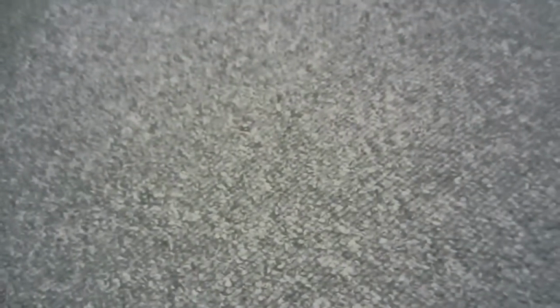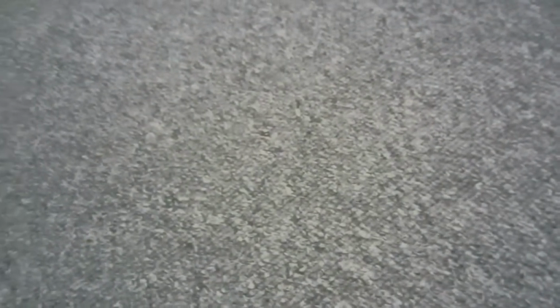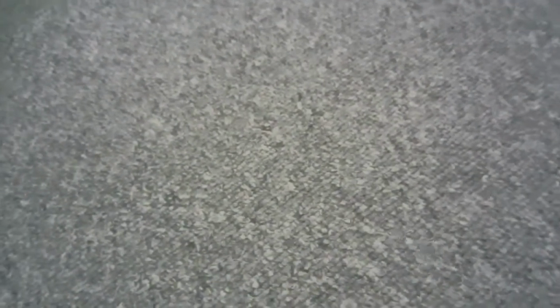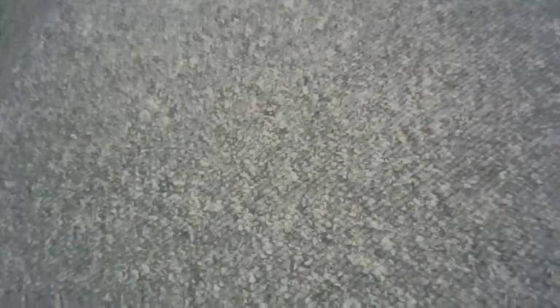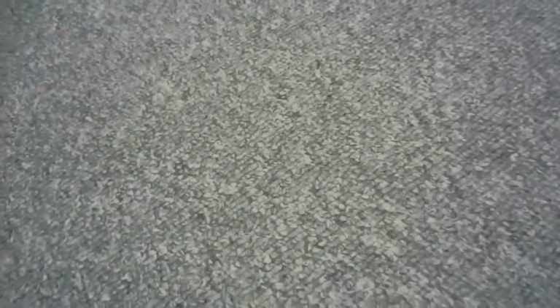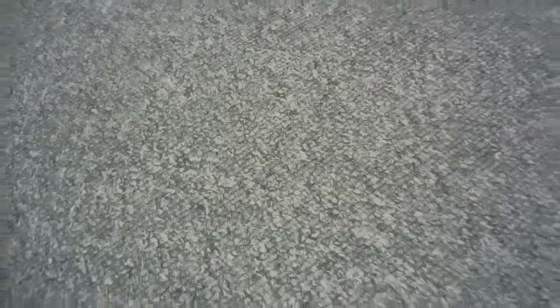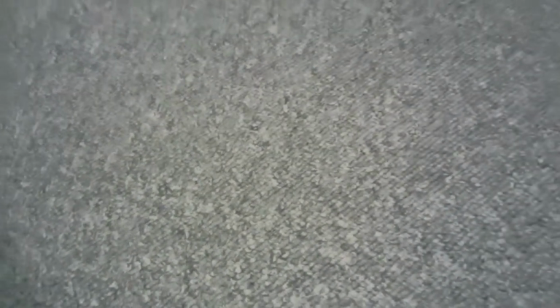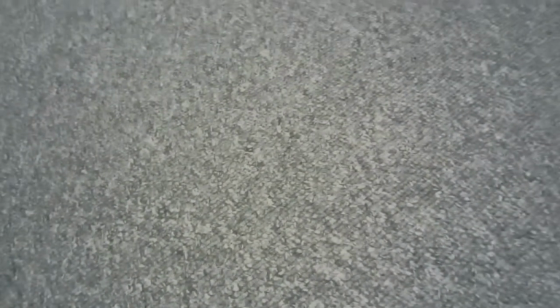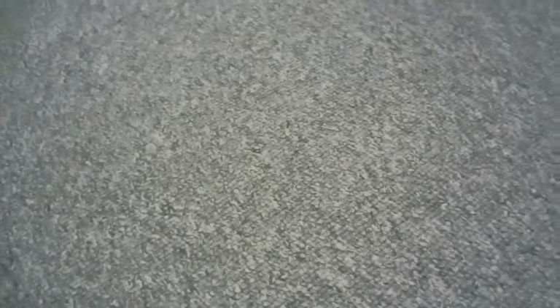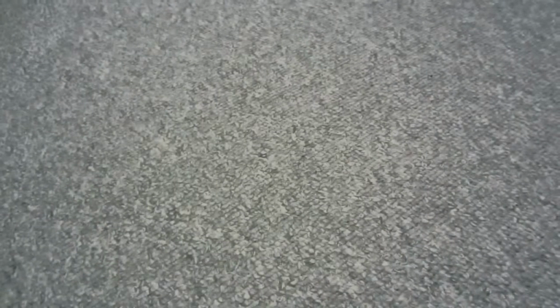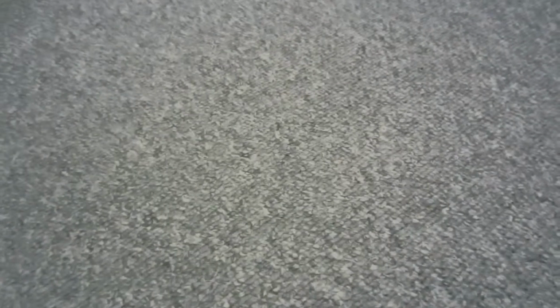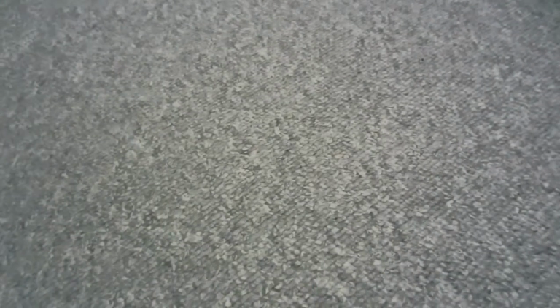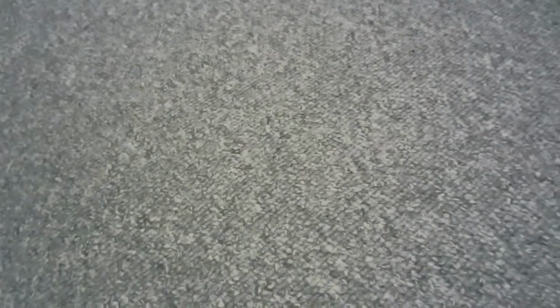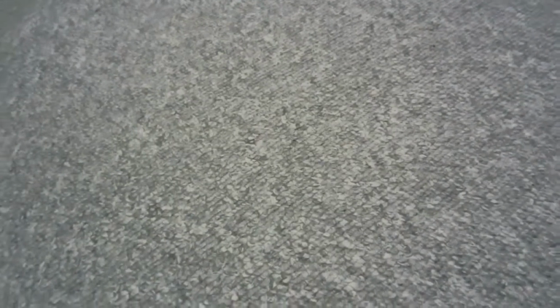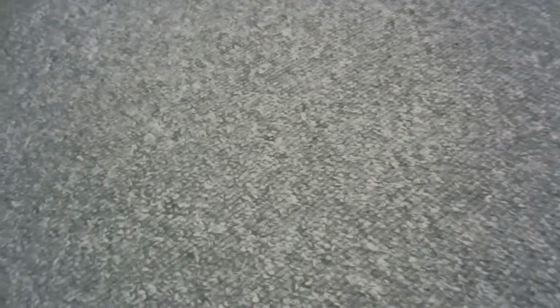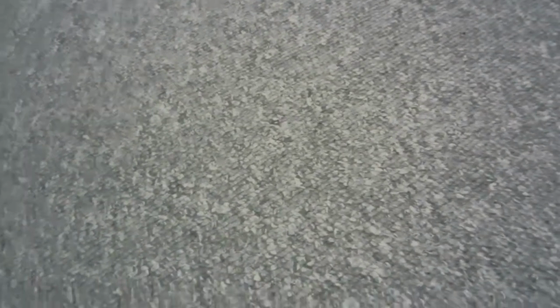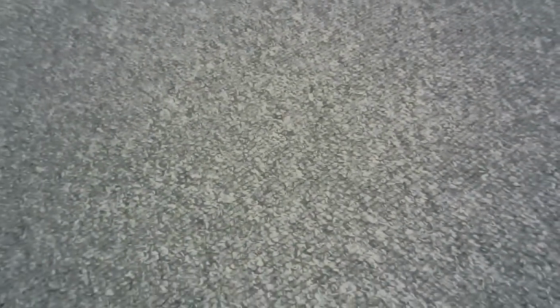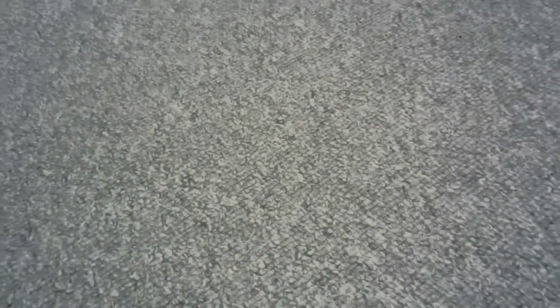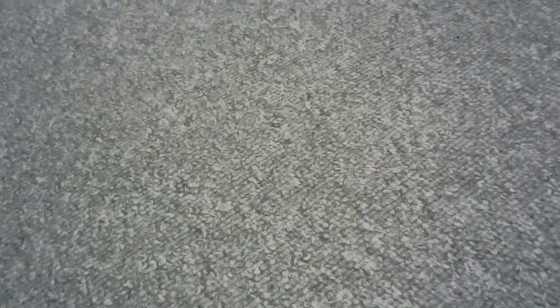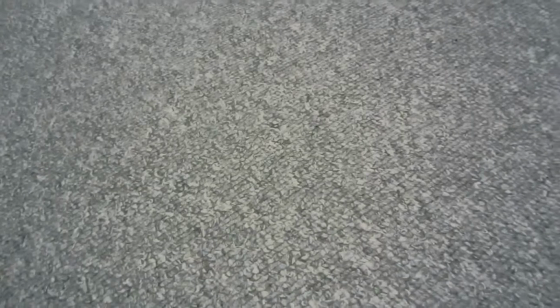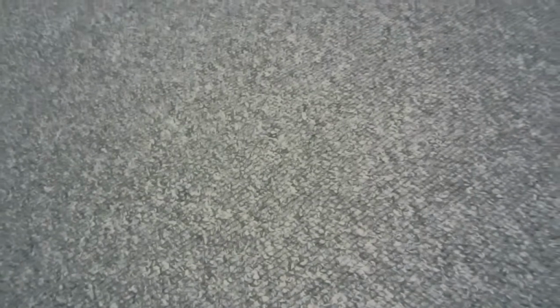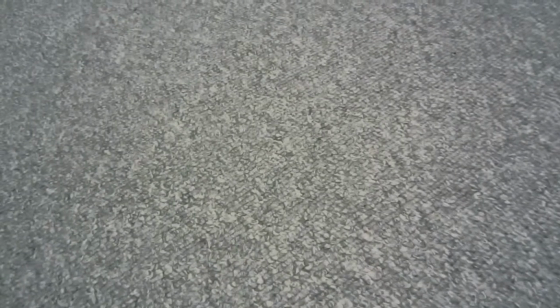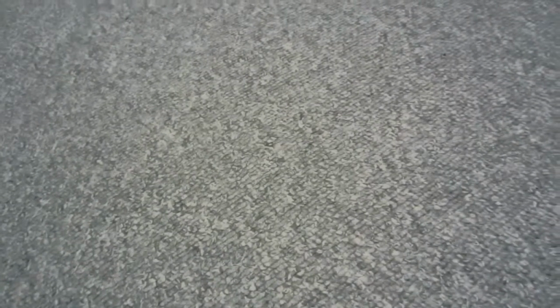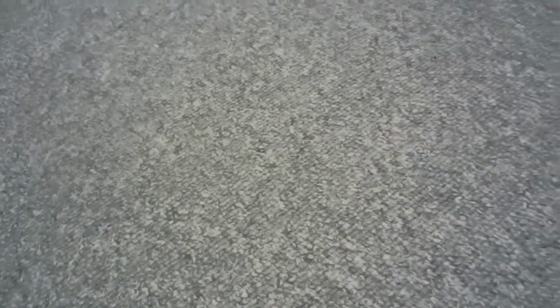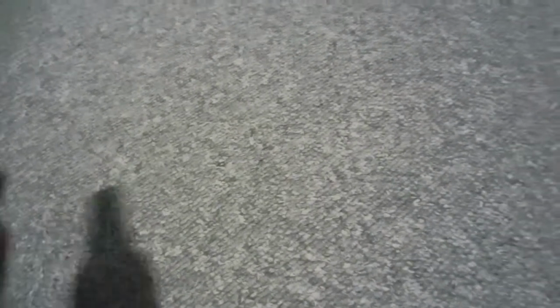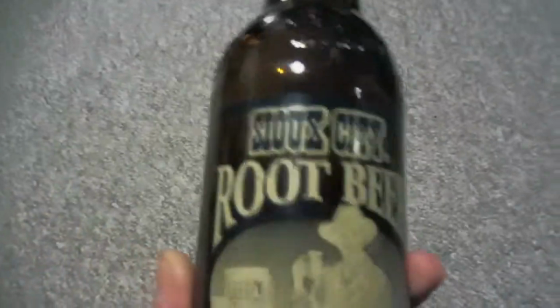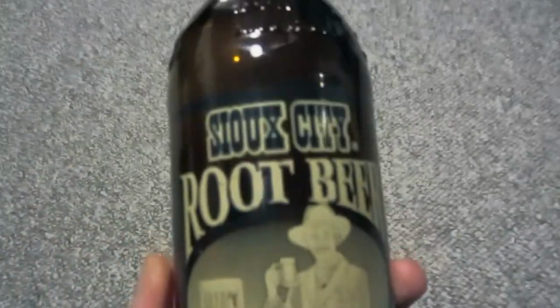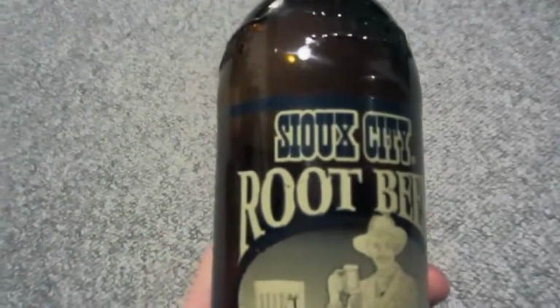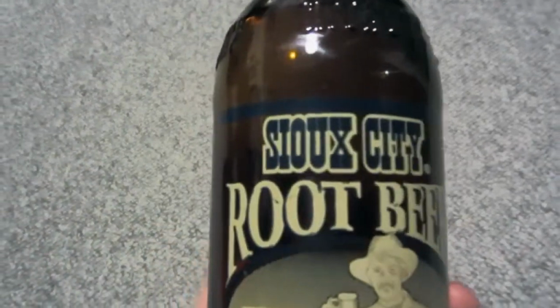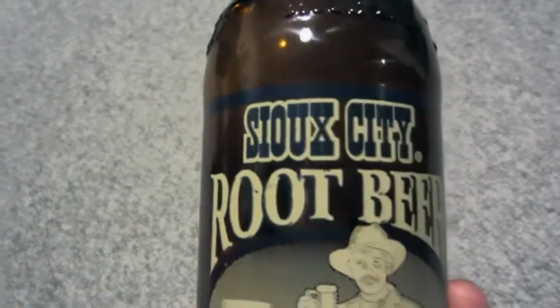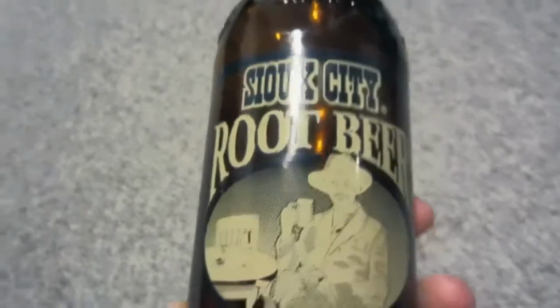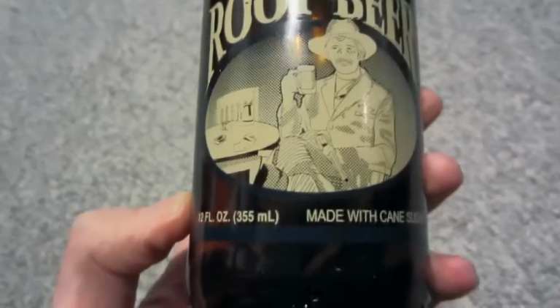Hello guys and girls out there, wherever you are. Welcome to another totally random video. Today it is time for another episode of my Root Beer Reviews, and today we are going to review Sioux City Root Beer.